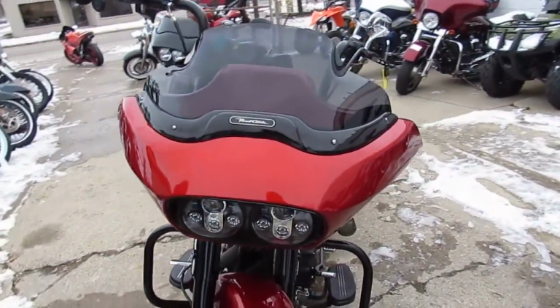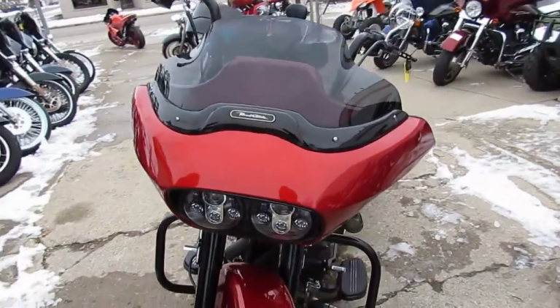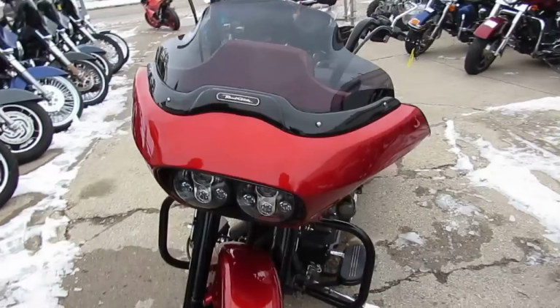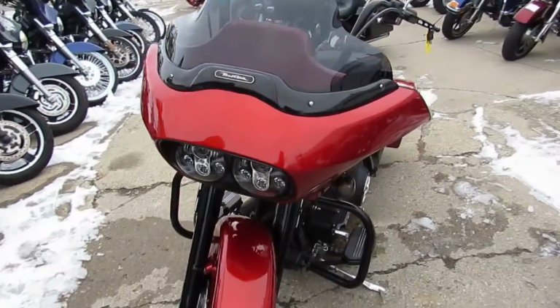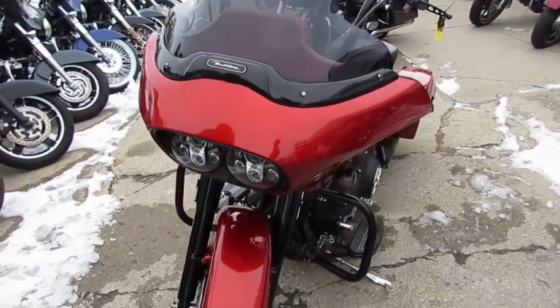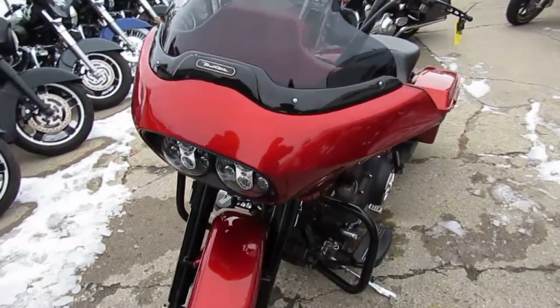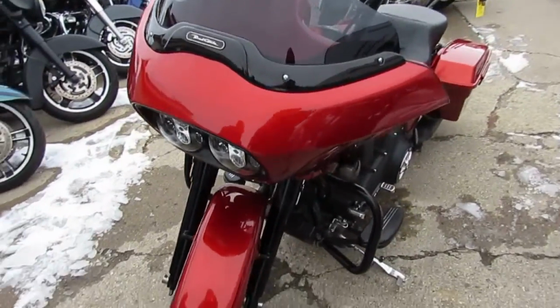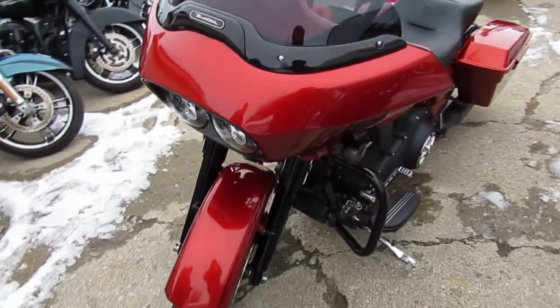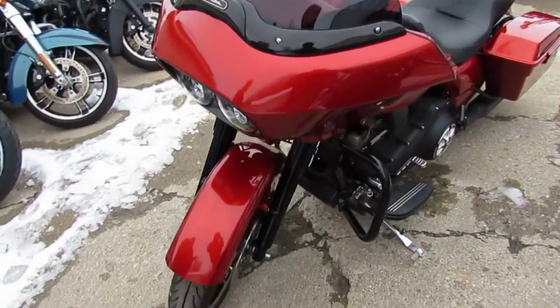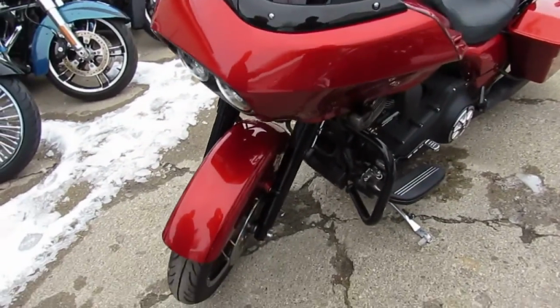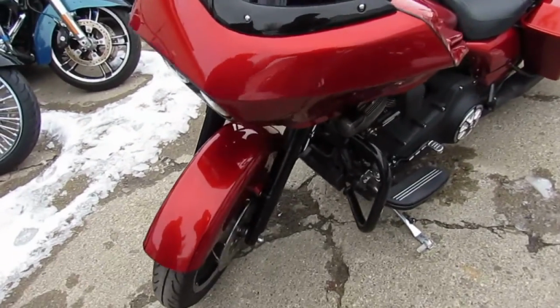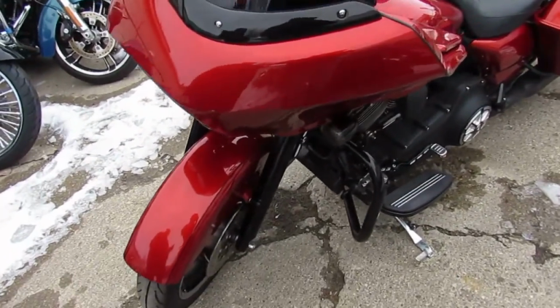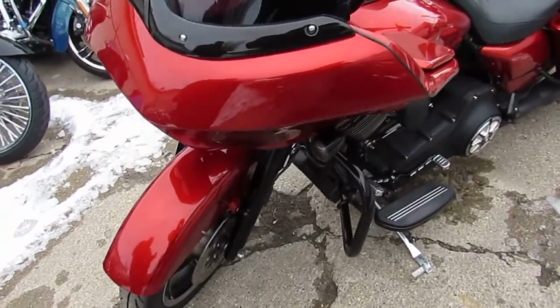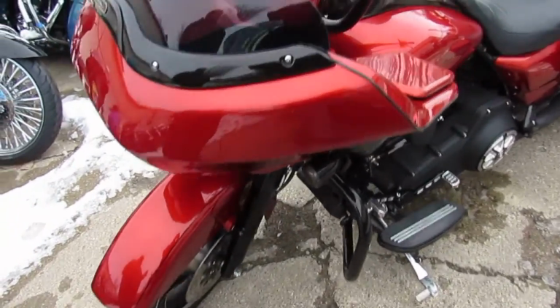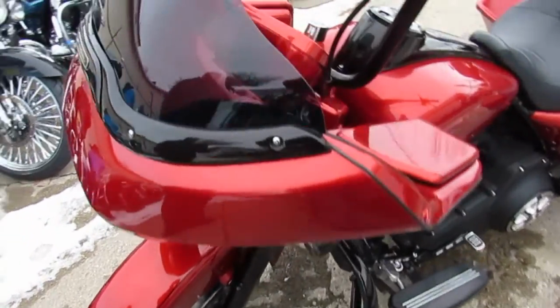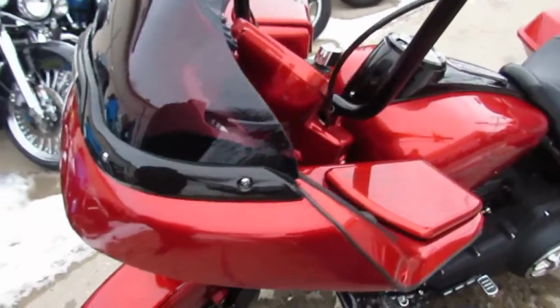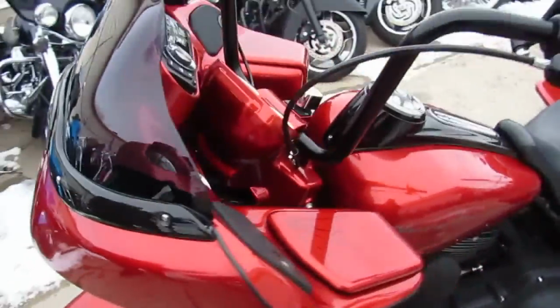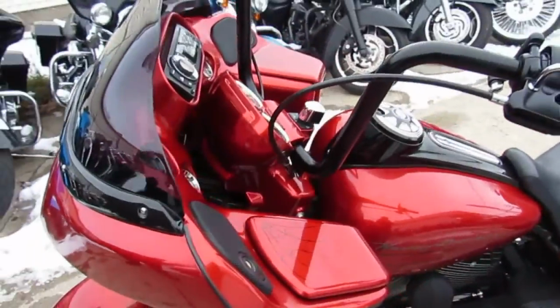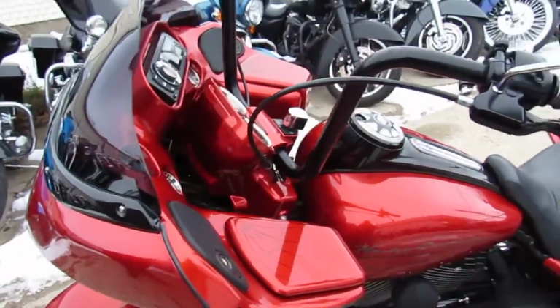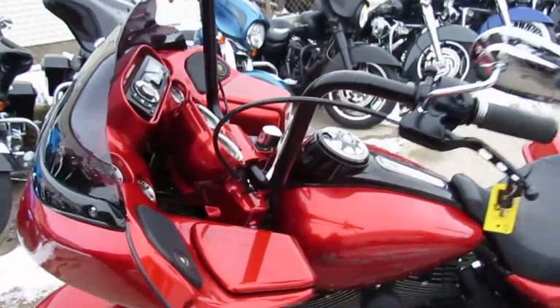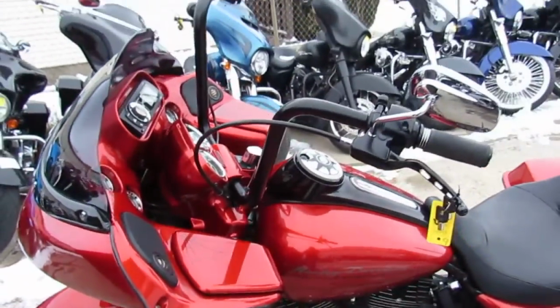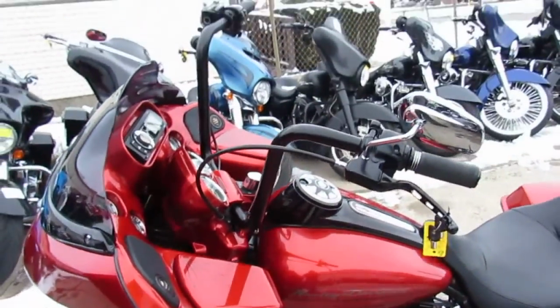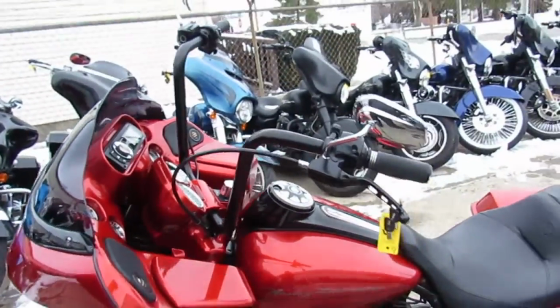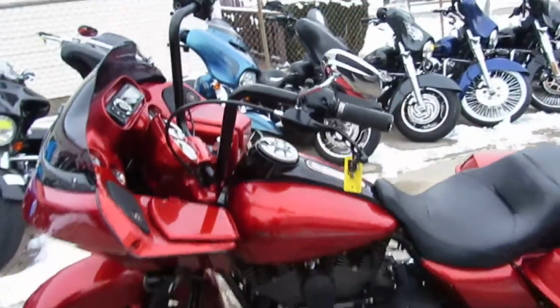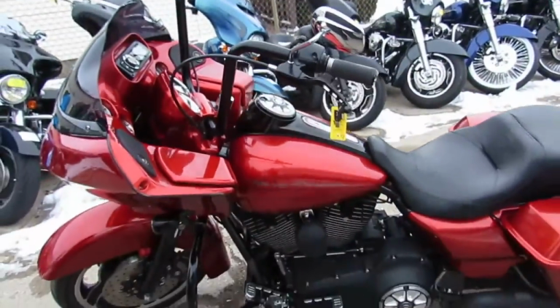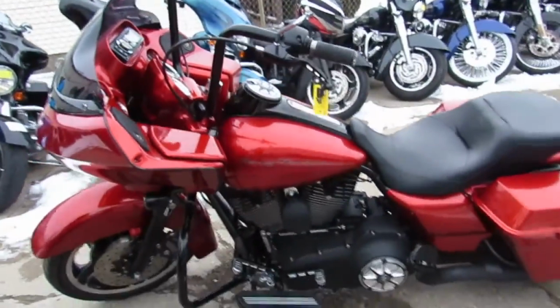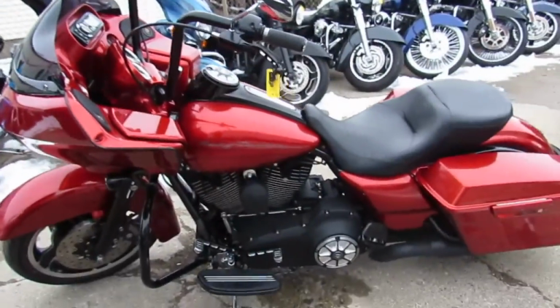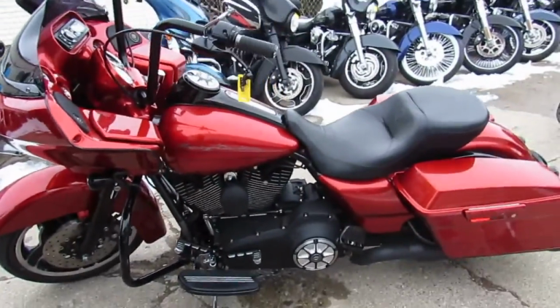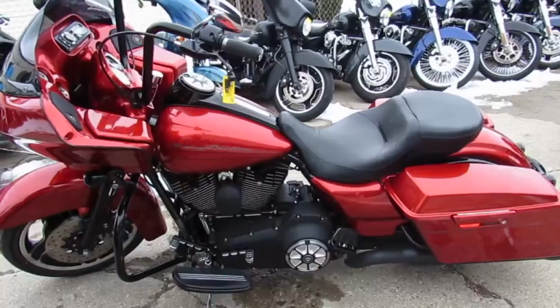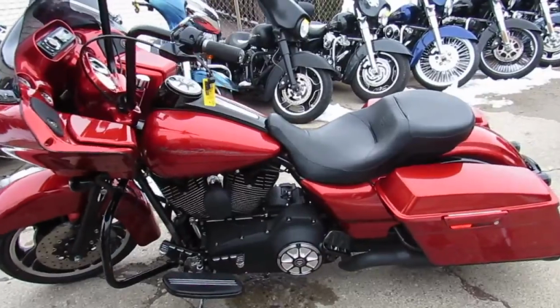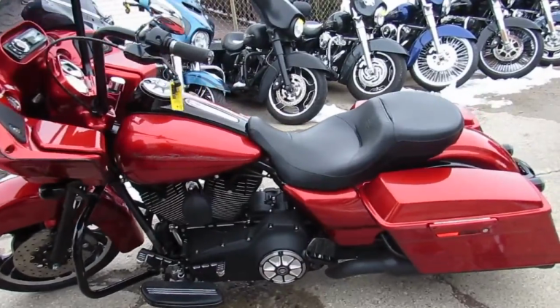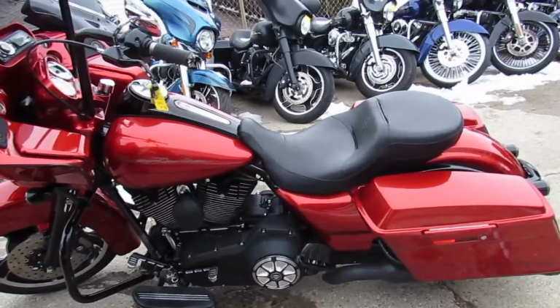This one here — 2013 Road Glide Custom for sale with all the extras guys, take a look at this one in the video. It's got the candy orange paint, color-keyed fairing, Cobra exhaust, Screaming Eagle air intake,